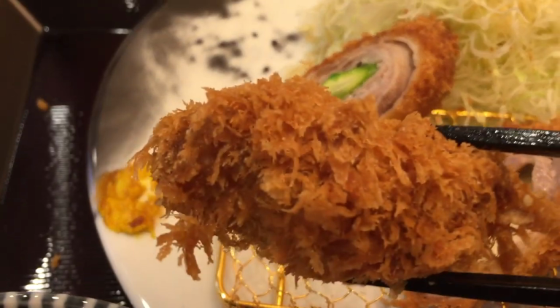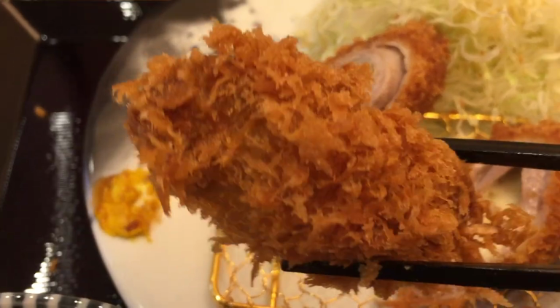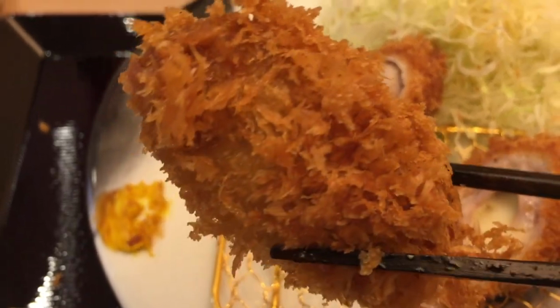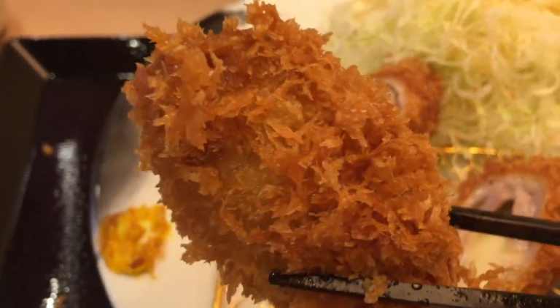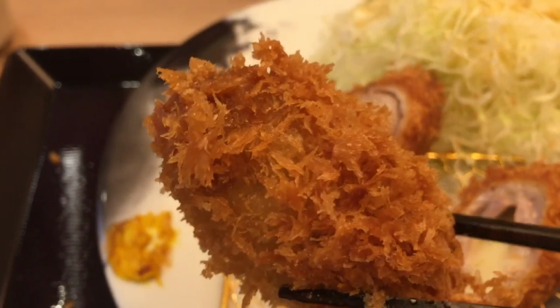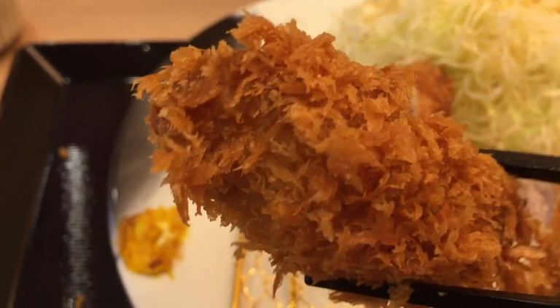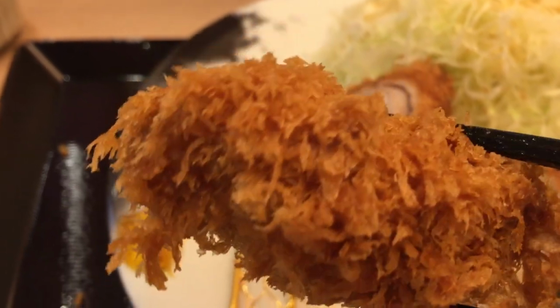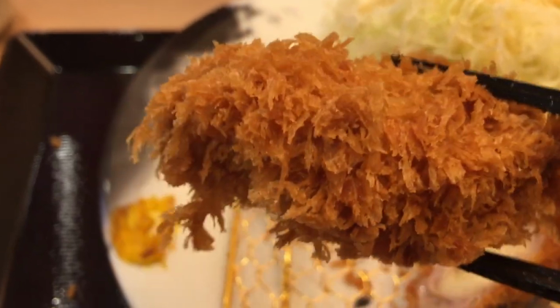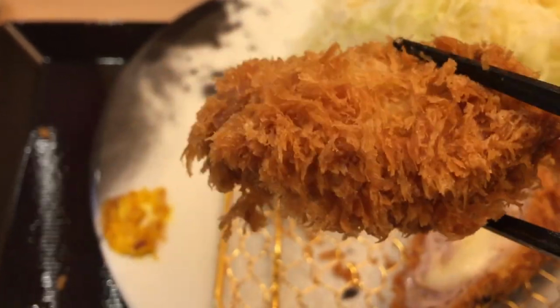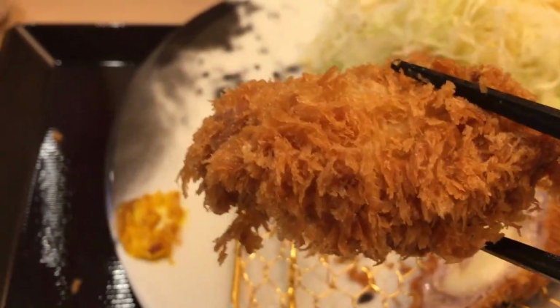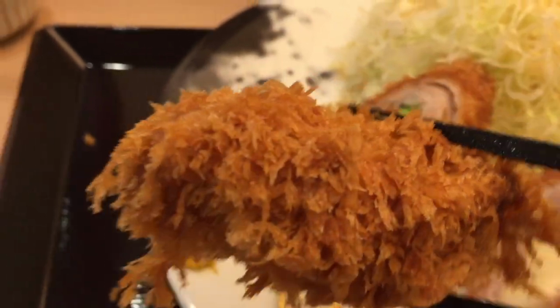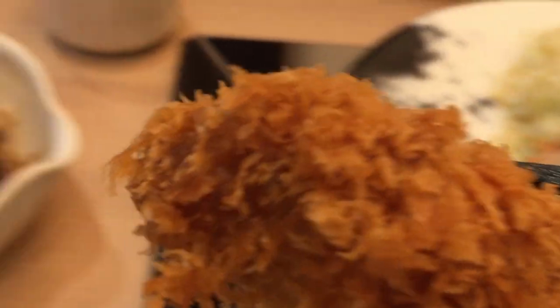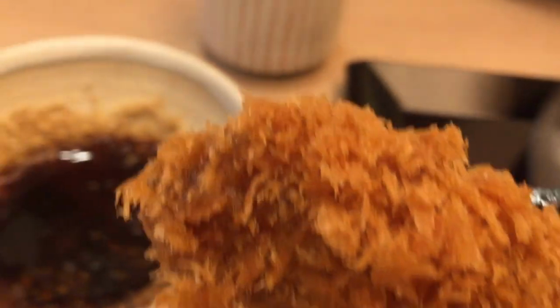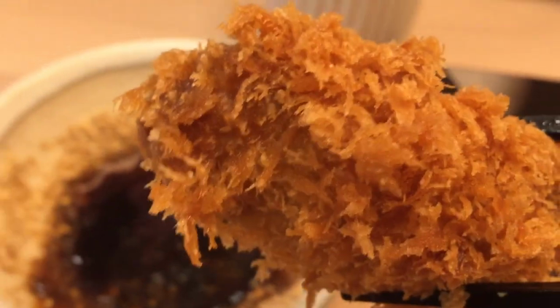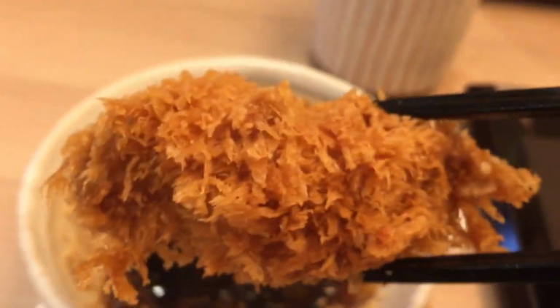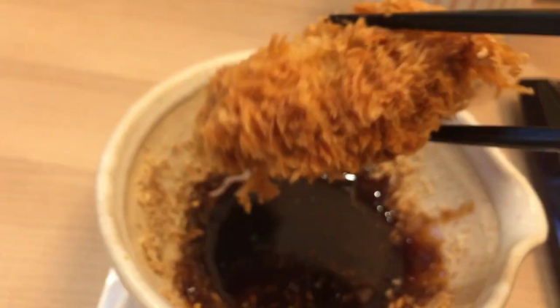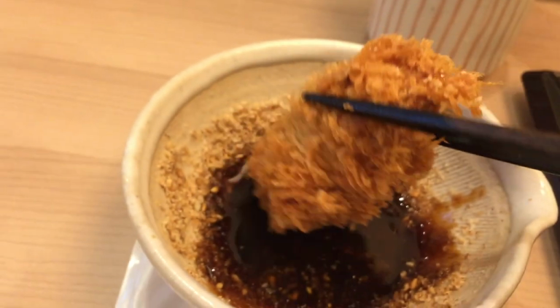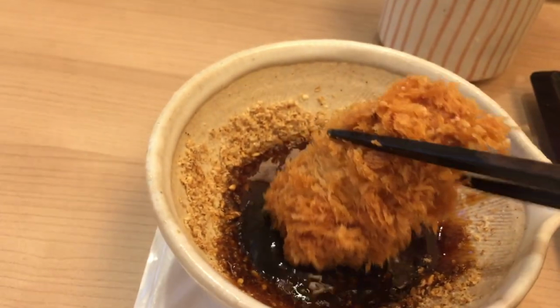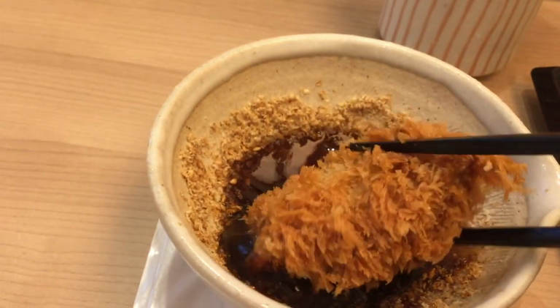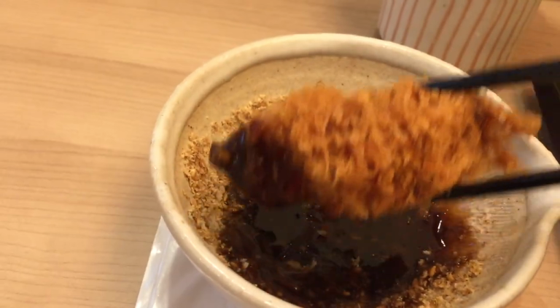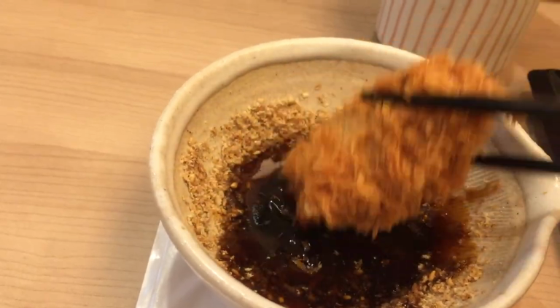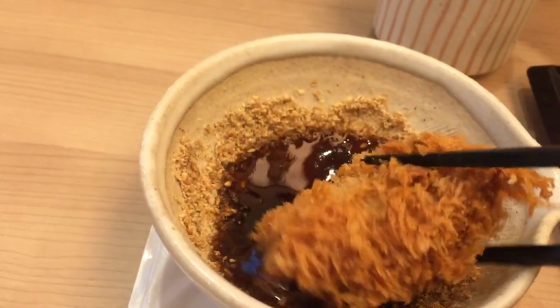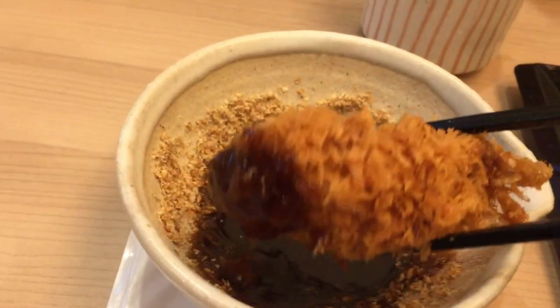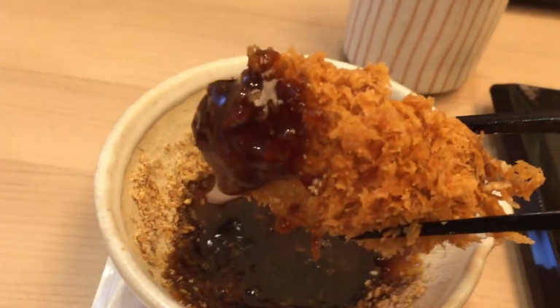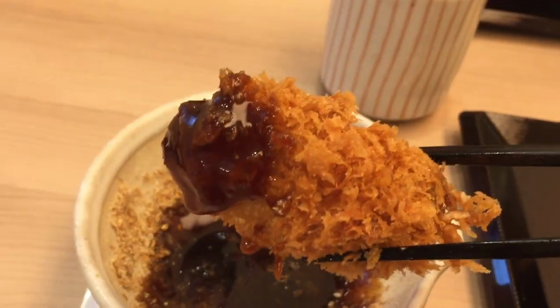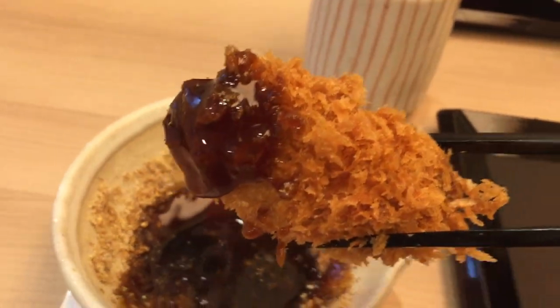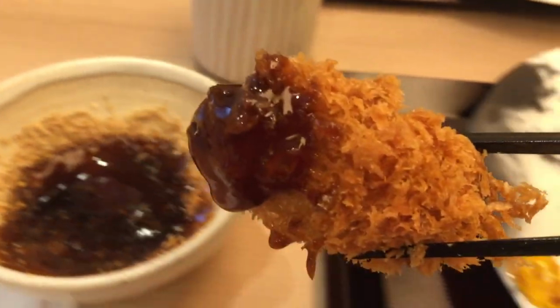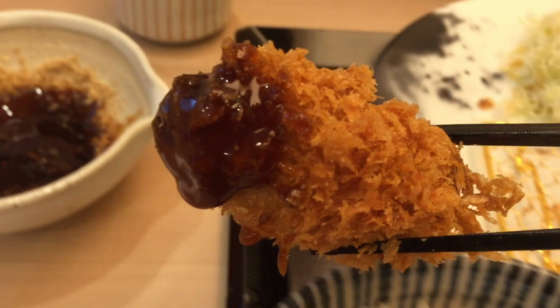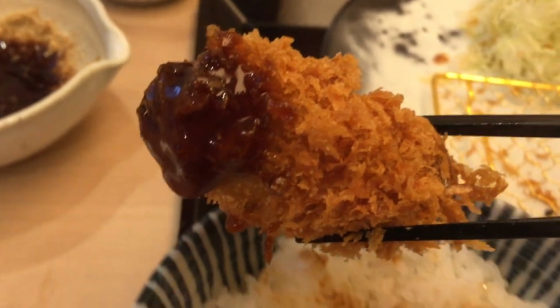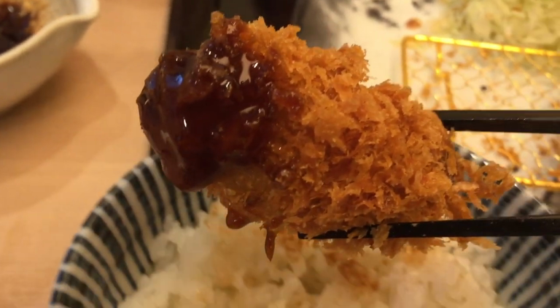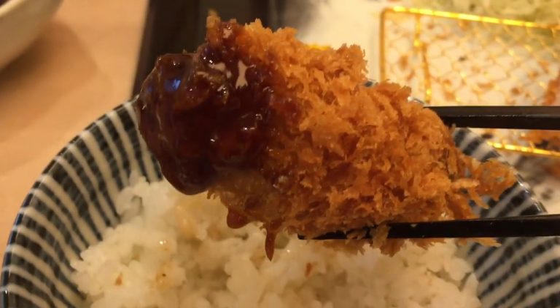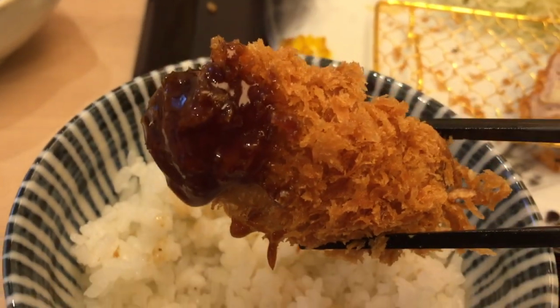Overall, we really enjoyed this restaurant. The food is absolutely delicious, service great, ambiance comfortable, and super affordable. This is definitely one of our favorite go-to places for tonkatsu.